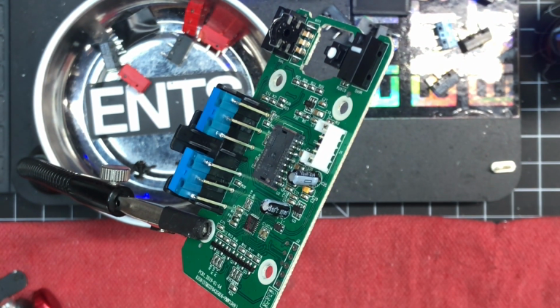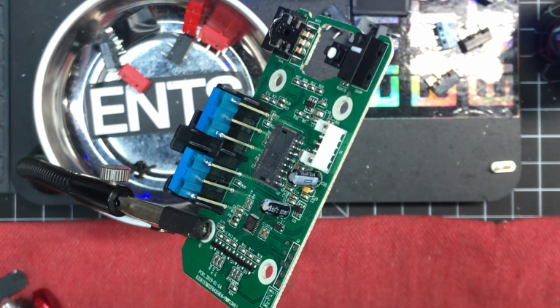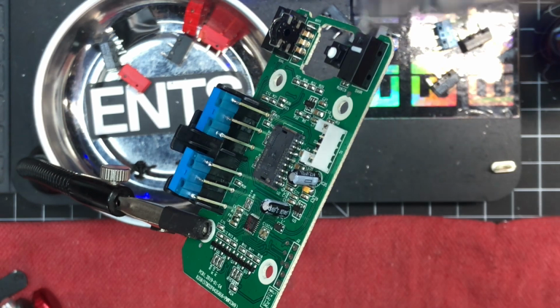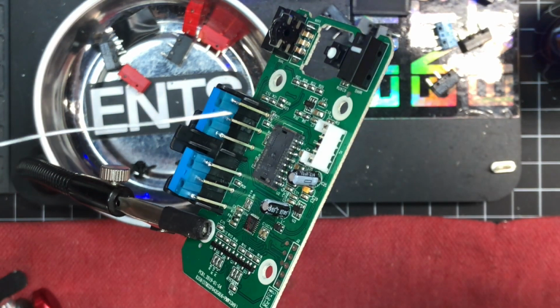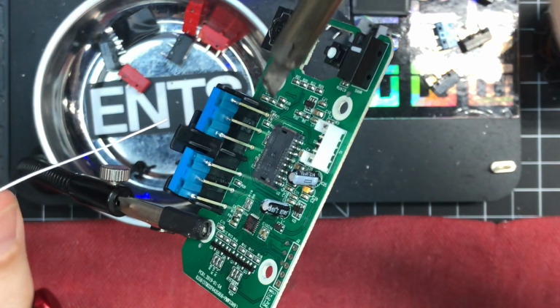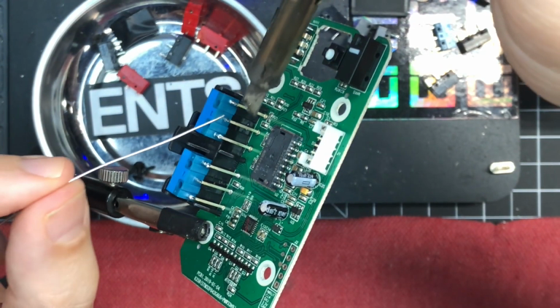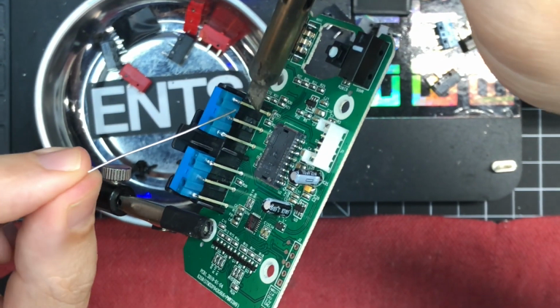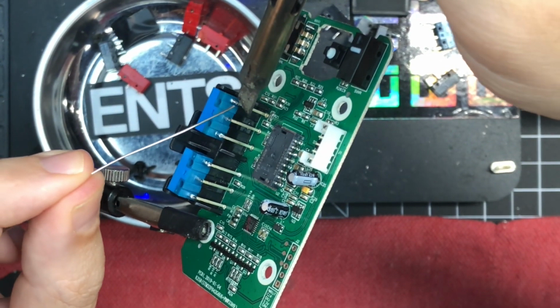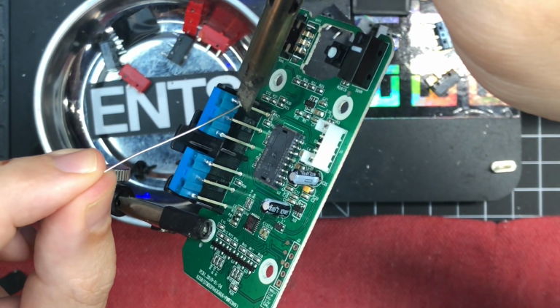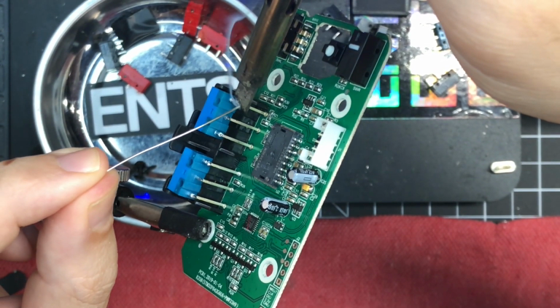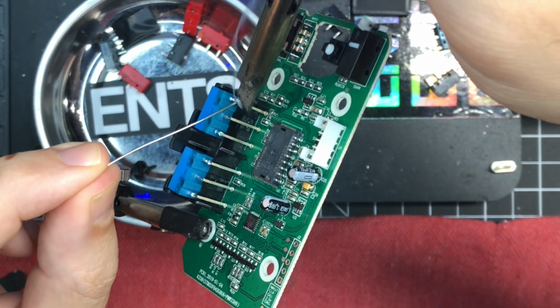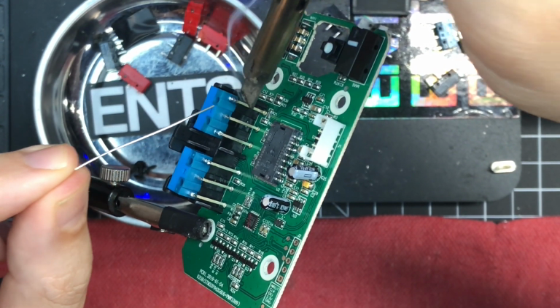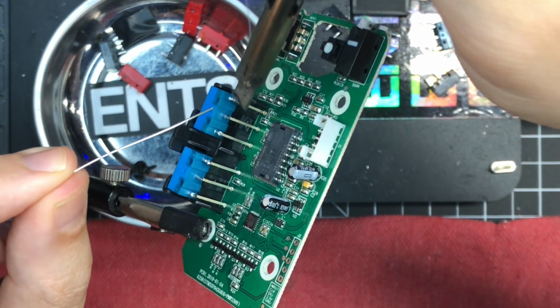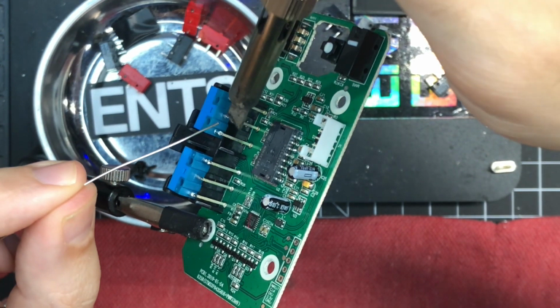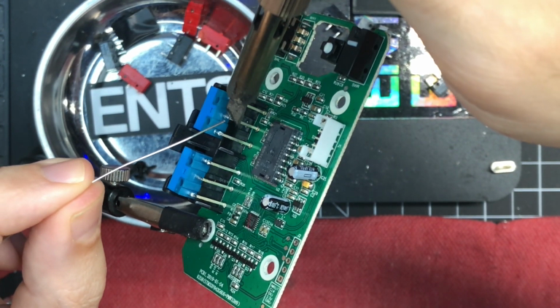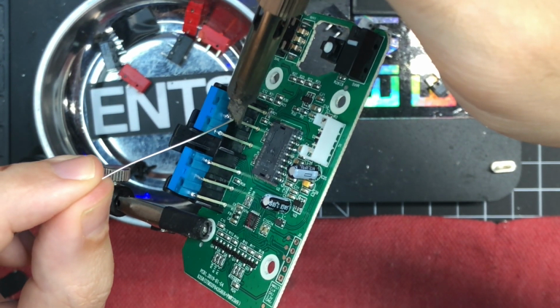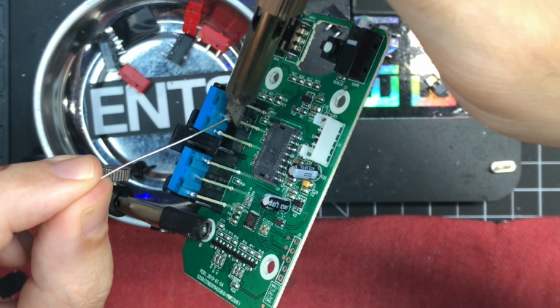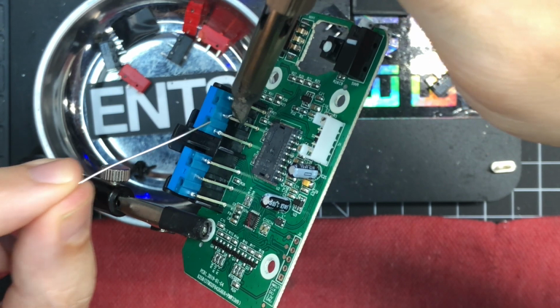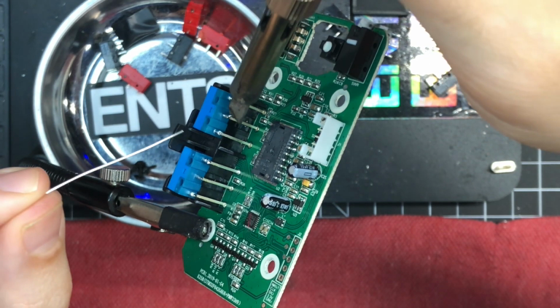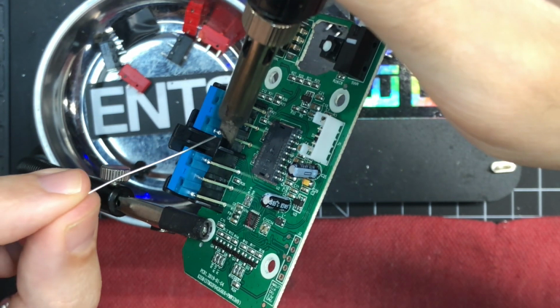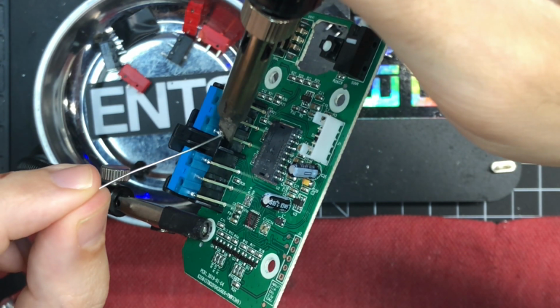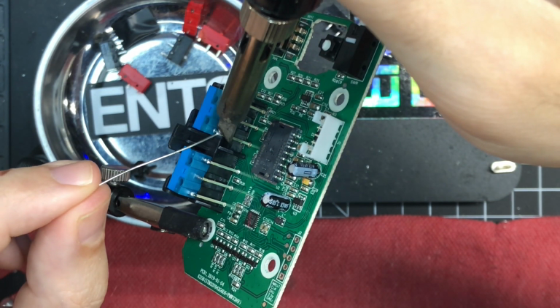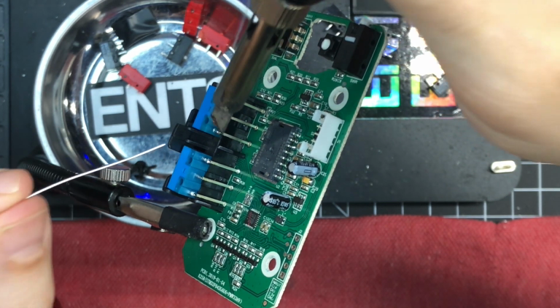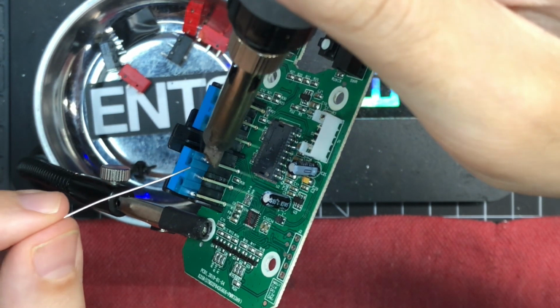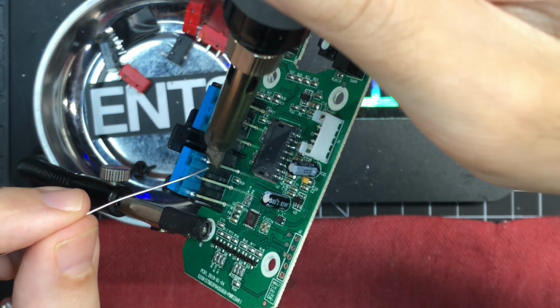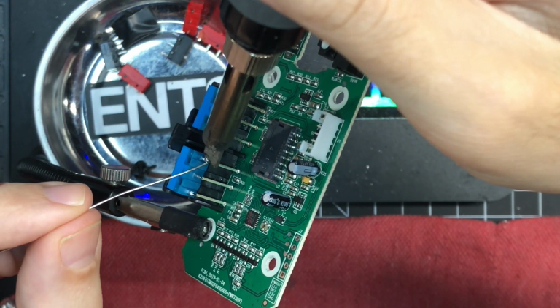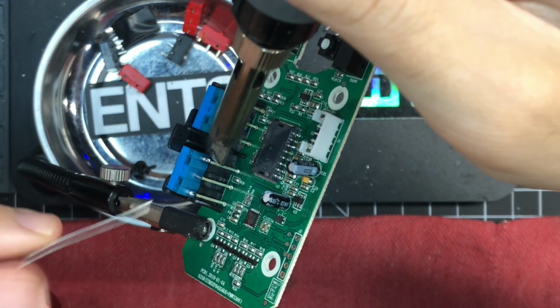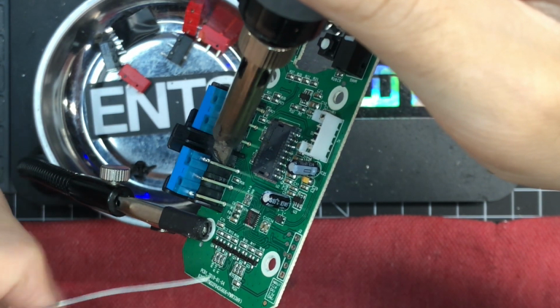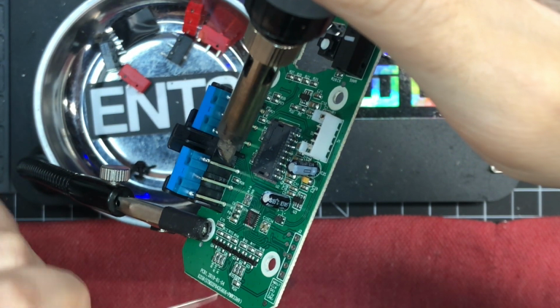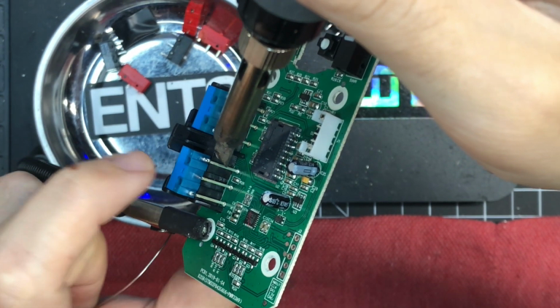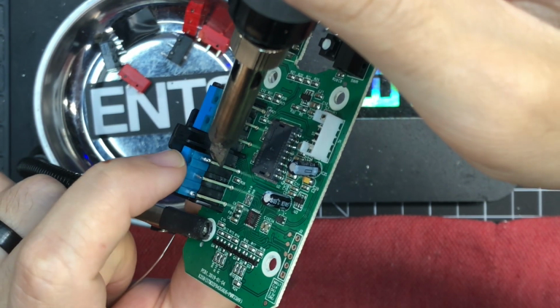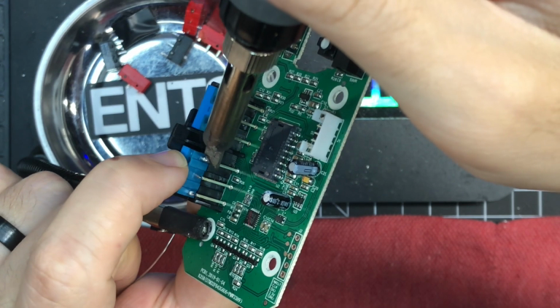Here you just hit the joint with some solder and that's it. Make sure it's flush and sitting flat. You just bridge the gap with some solder and you're good.